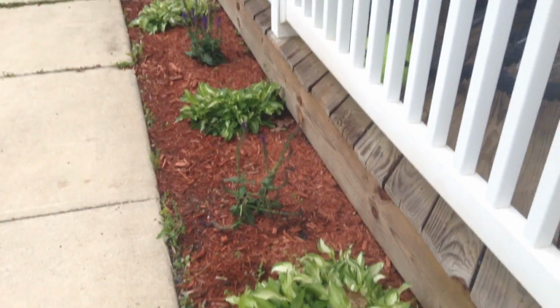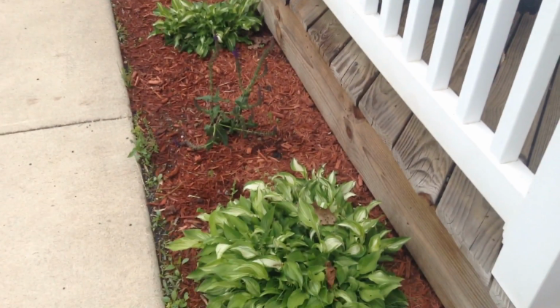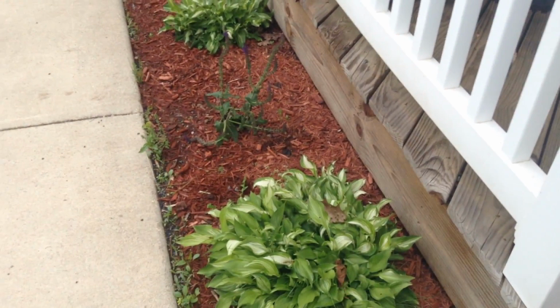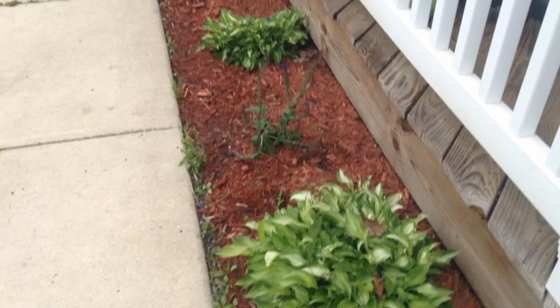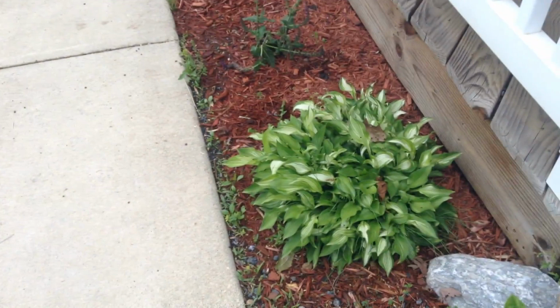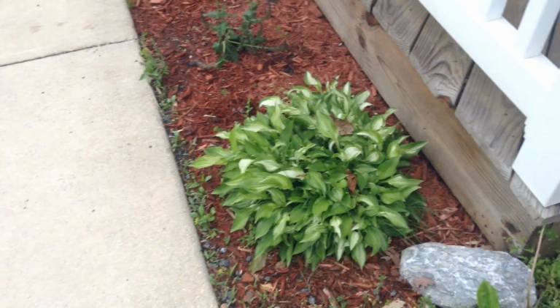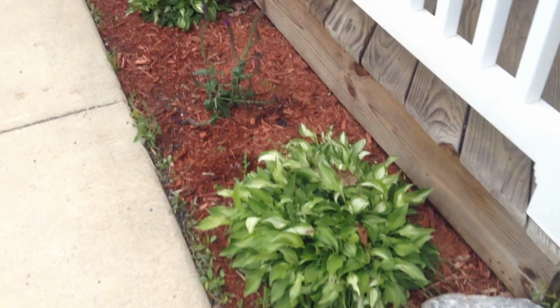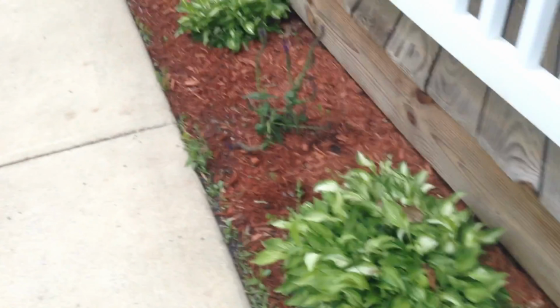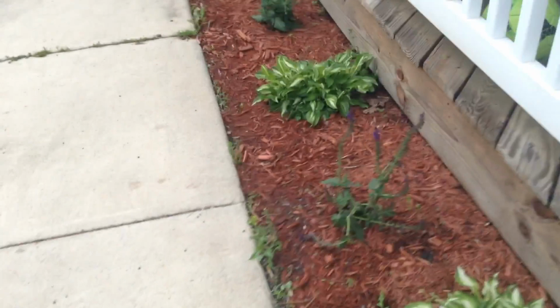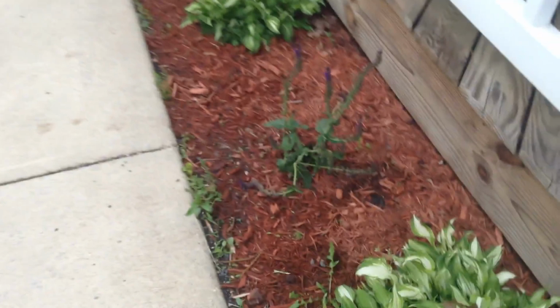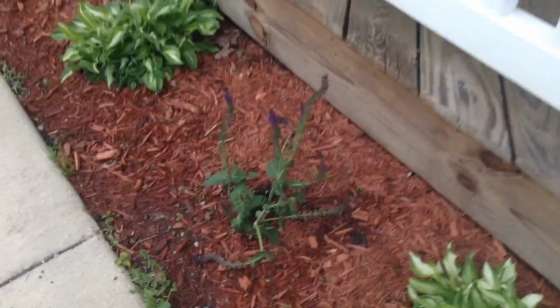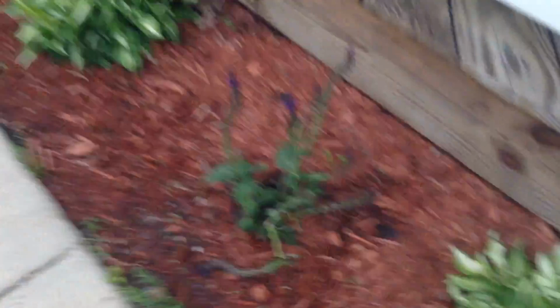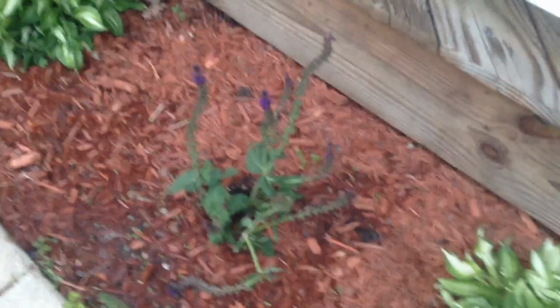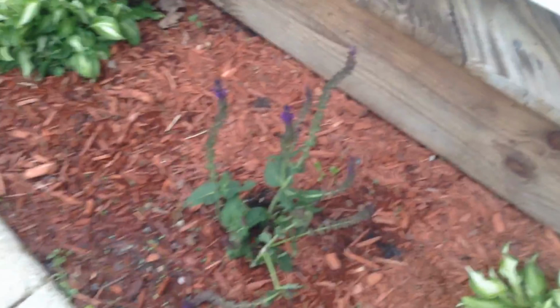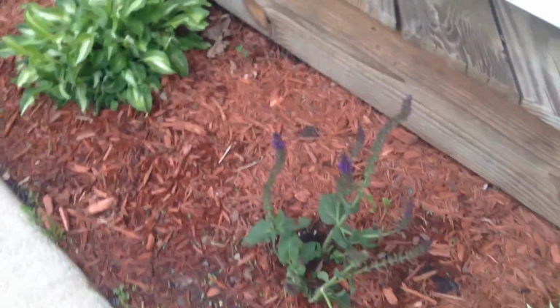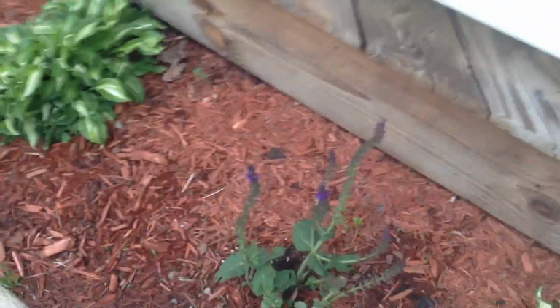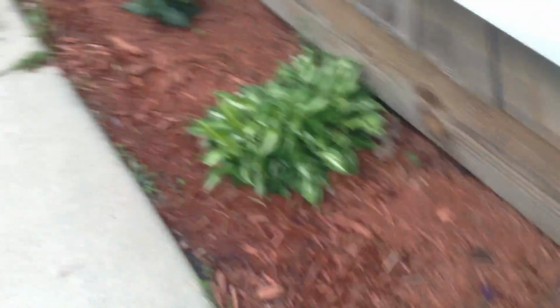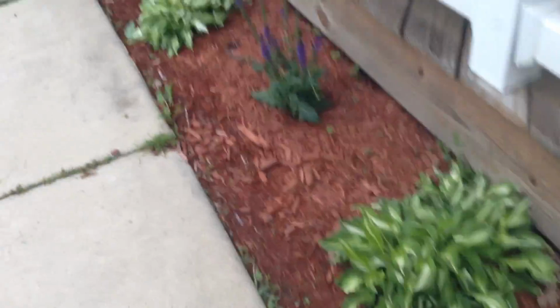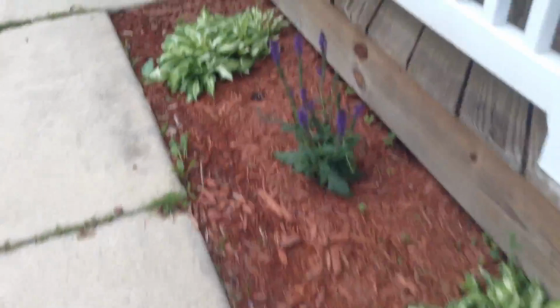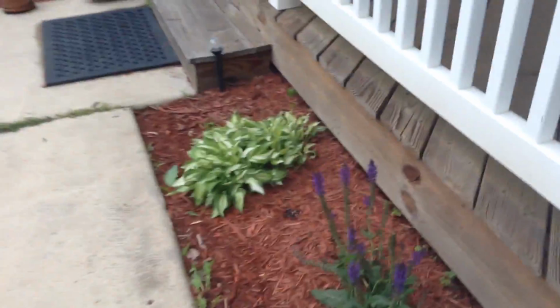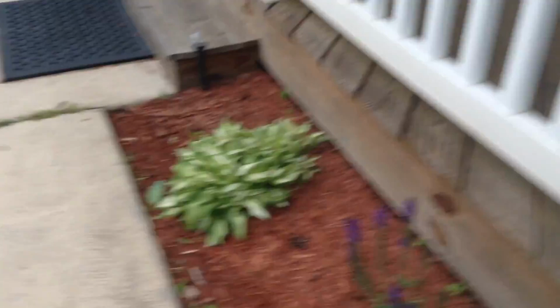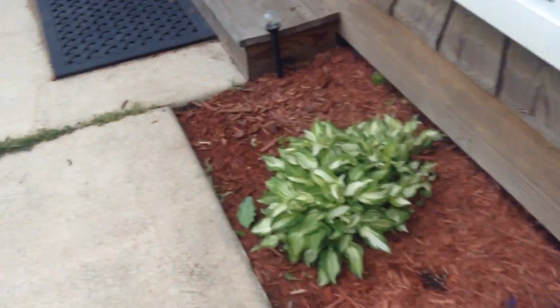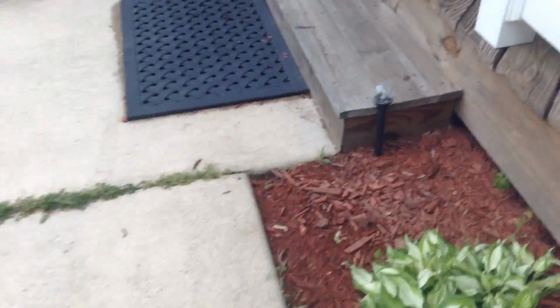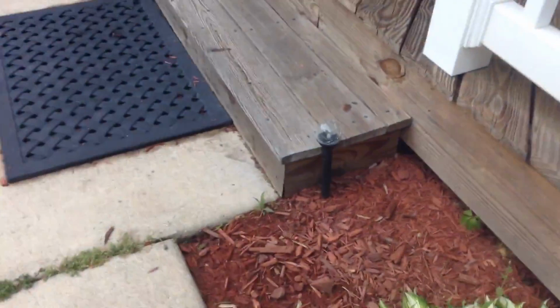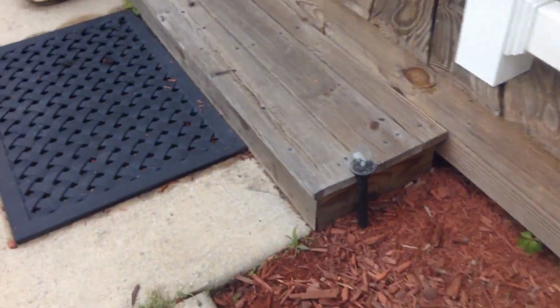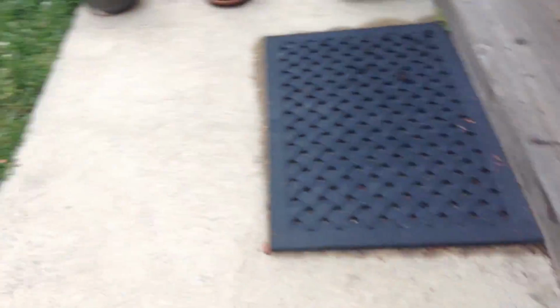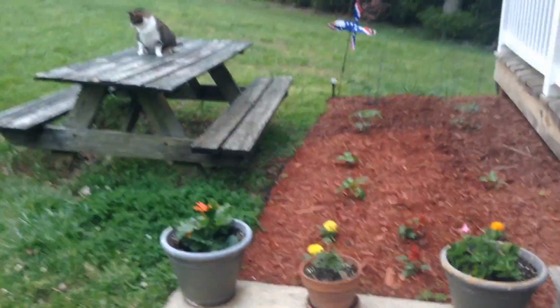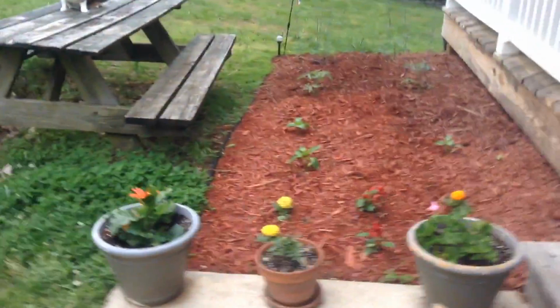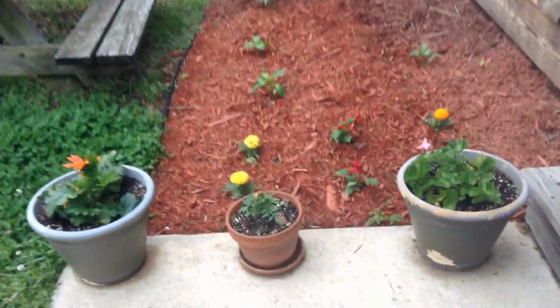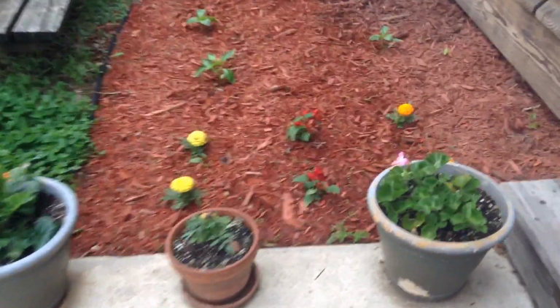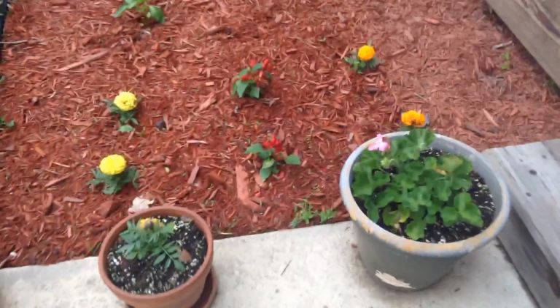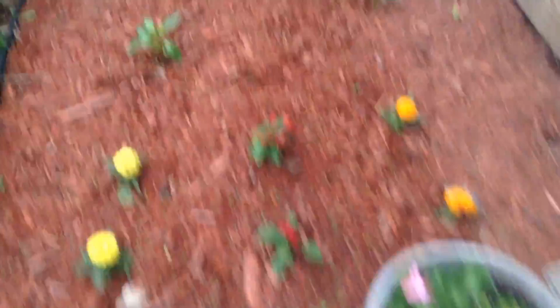In front of our house we have a little garden. We have some bushes, we have some purple flowers right there, right there as well — a little pattern. We have some flowers right here.